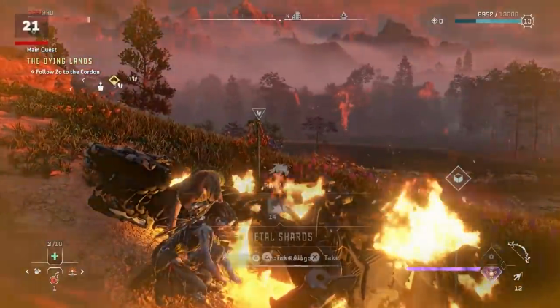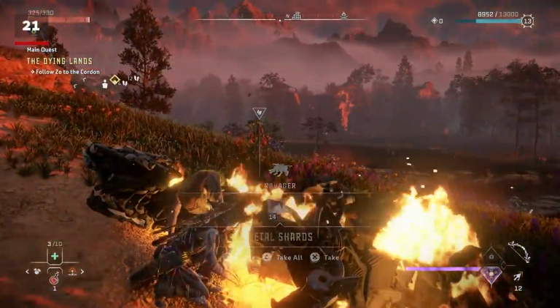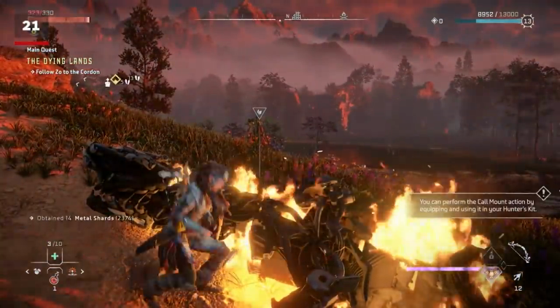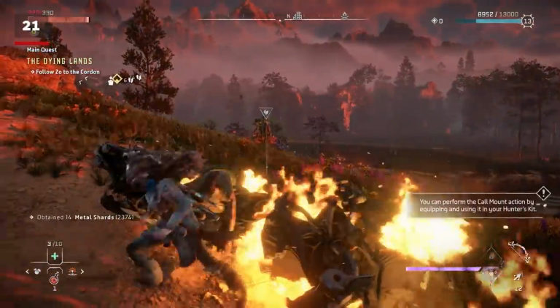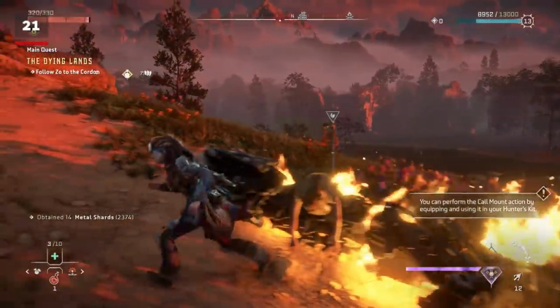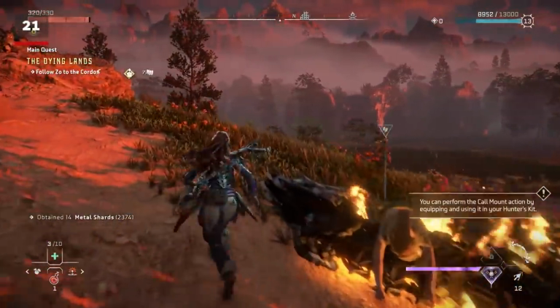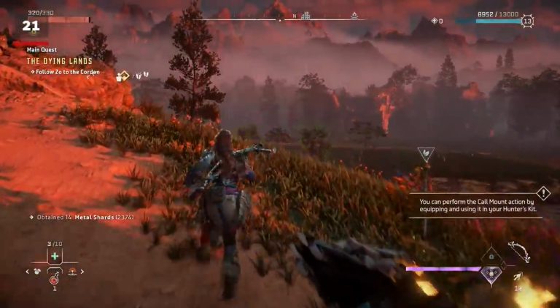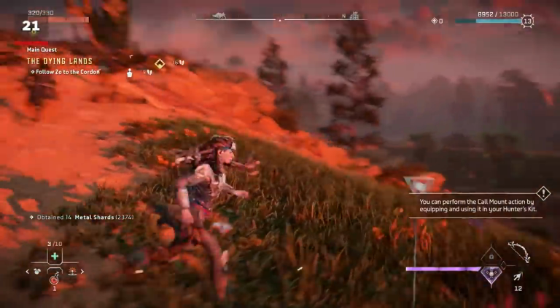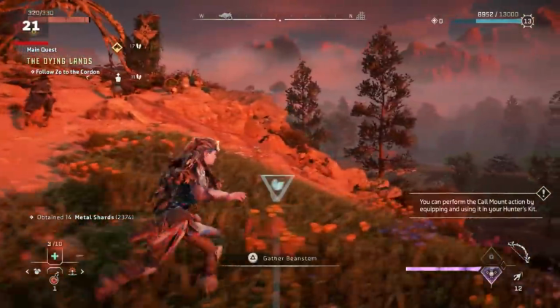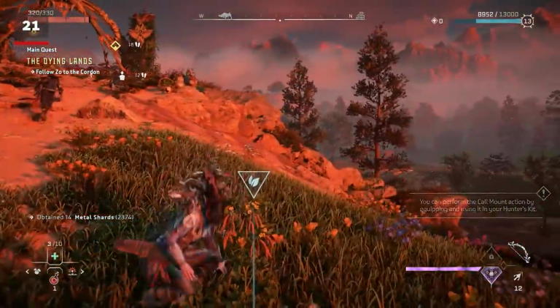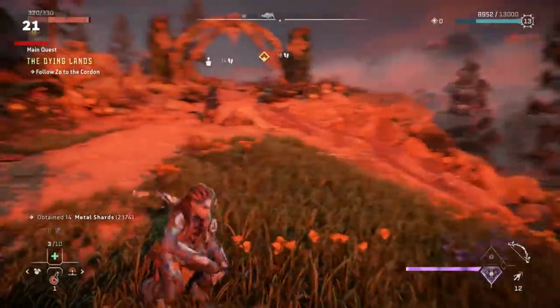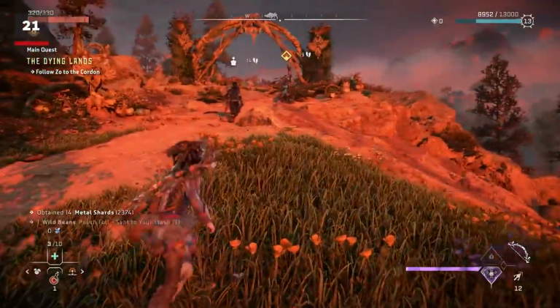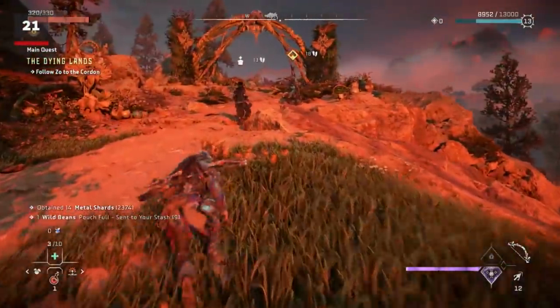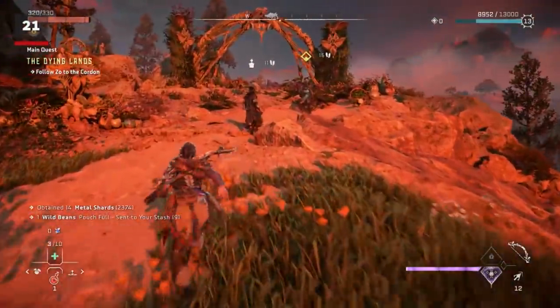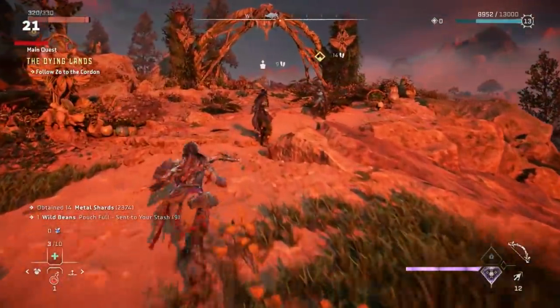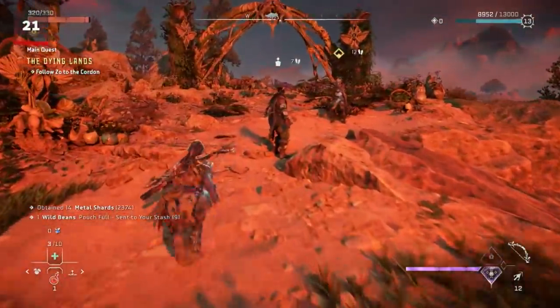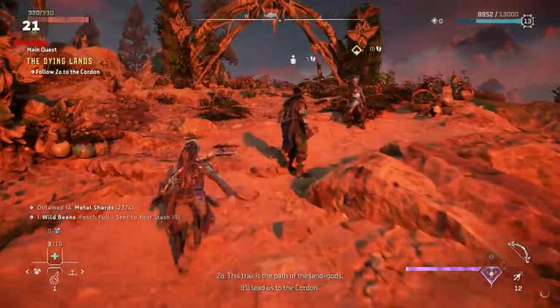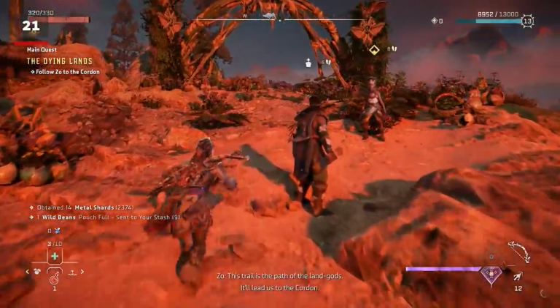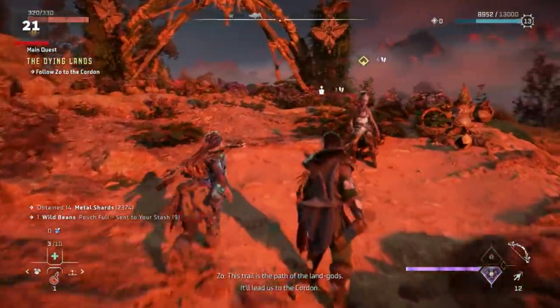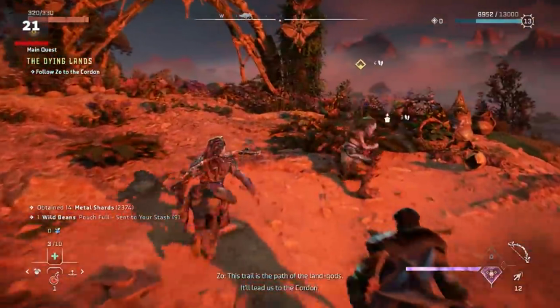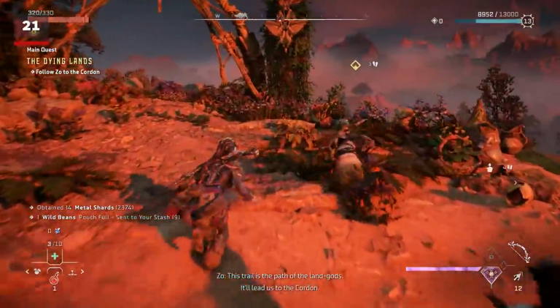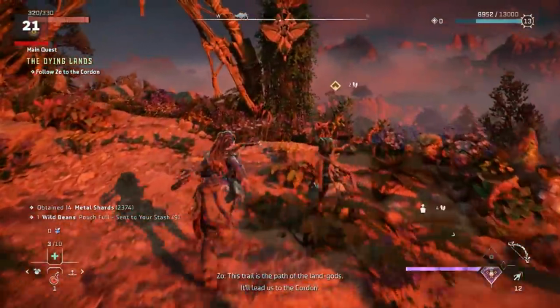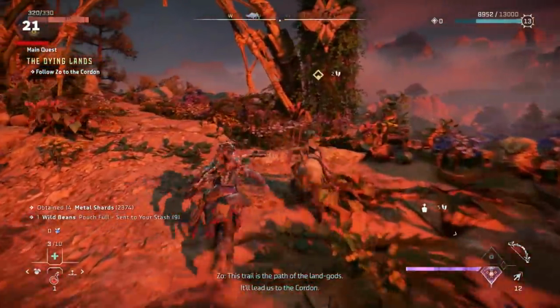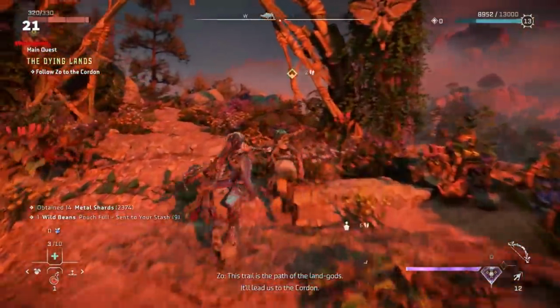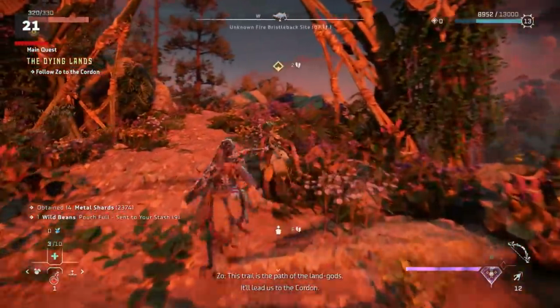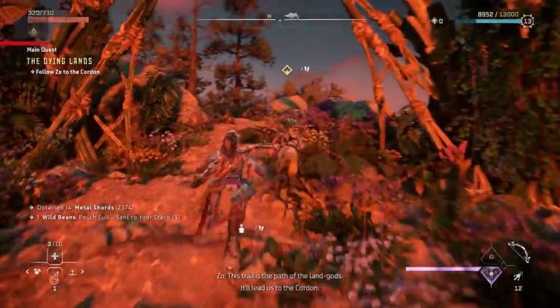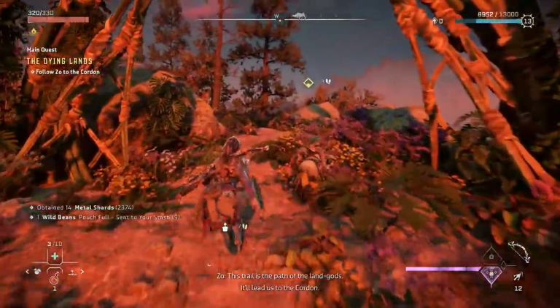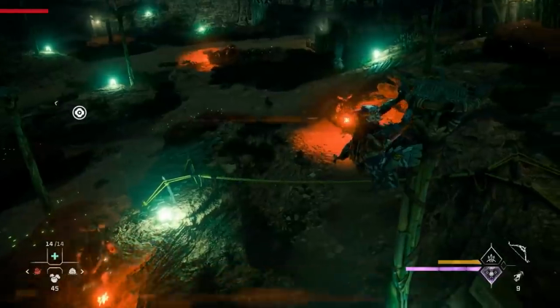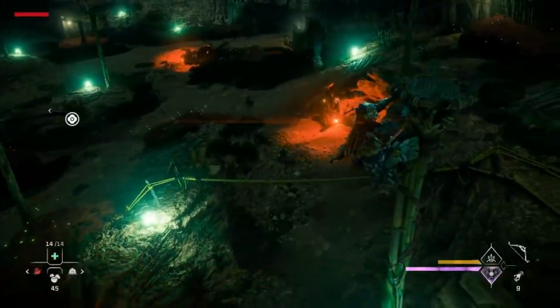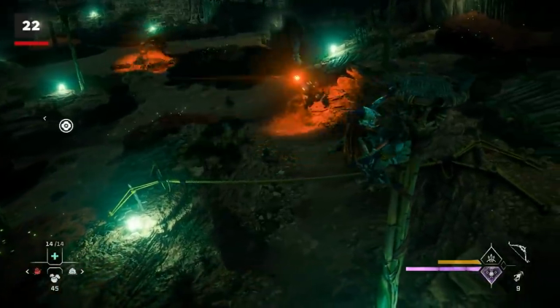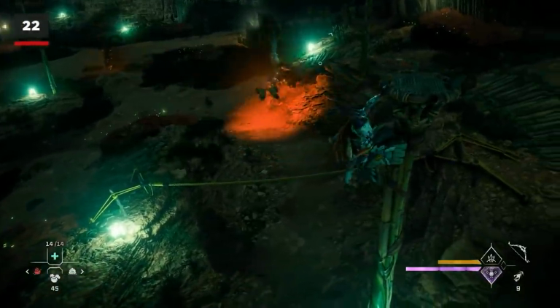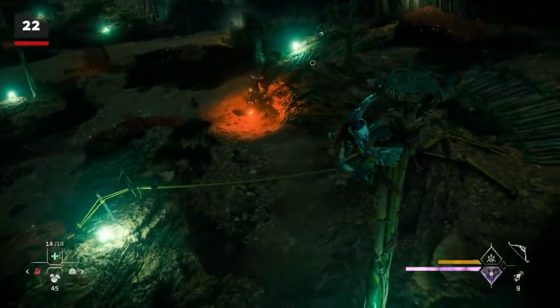If you wander out of range during a conversation to grab an item and the conversation ends abruptly, it will resume naturally when you move back into the range of the NPC you were talking with.